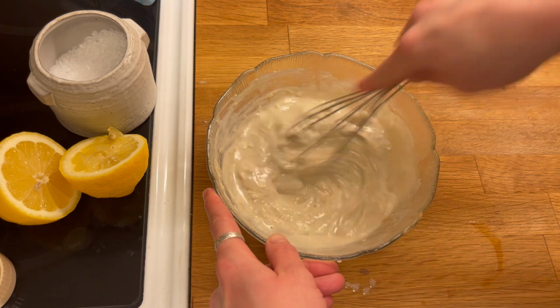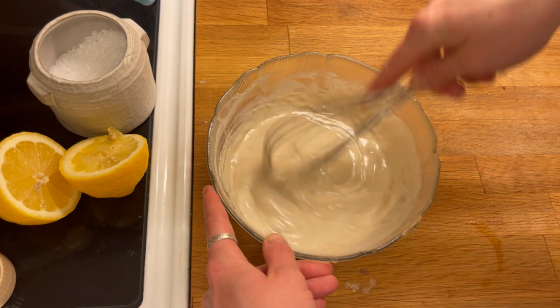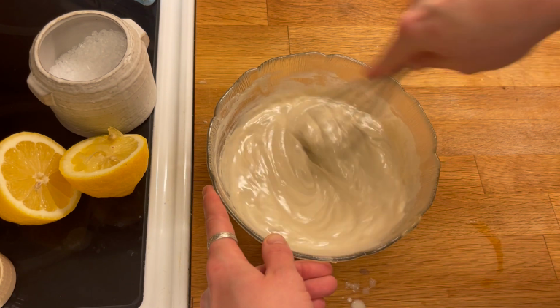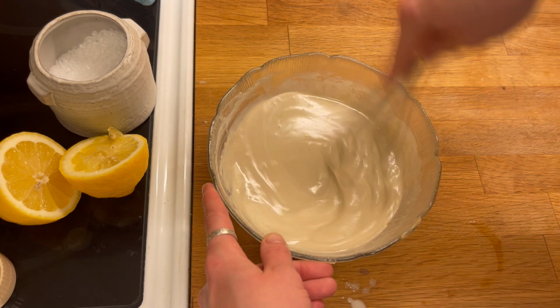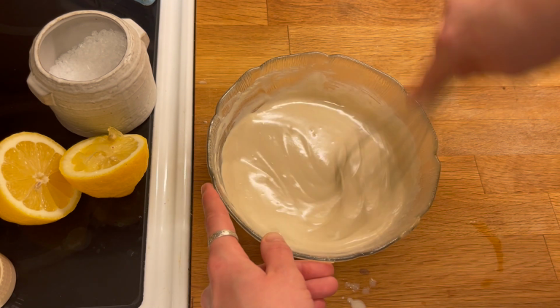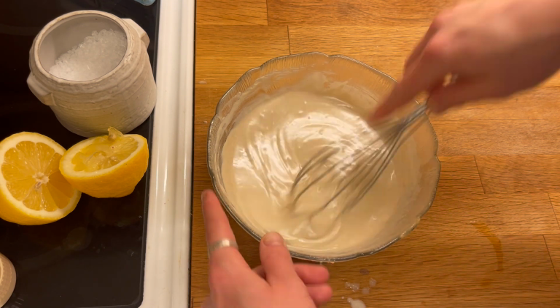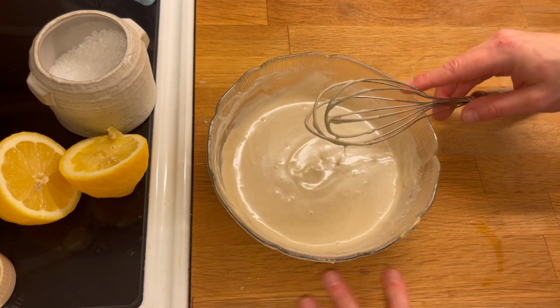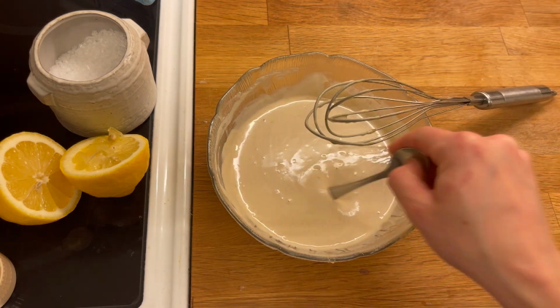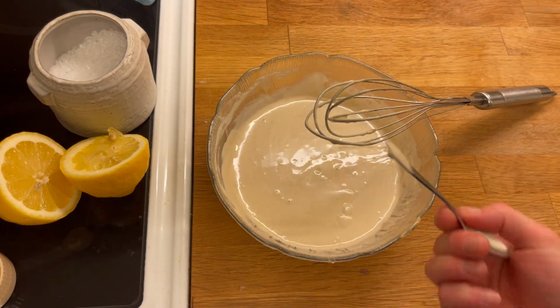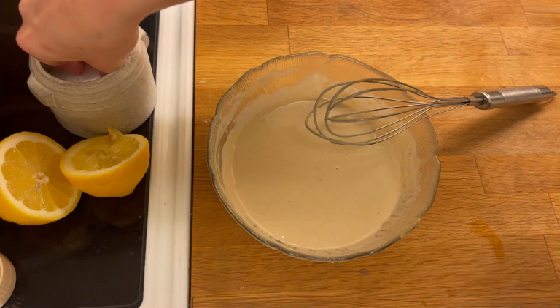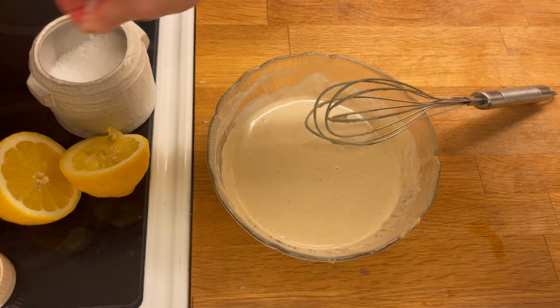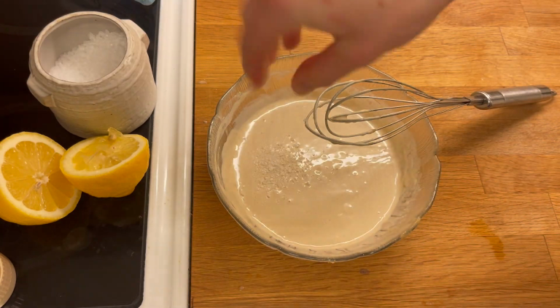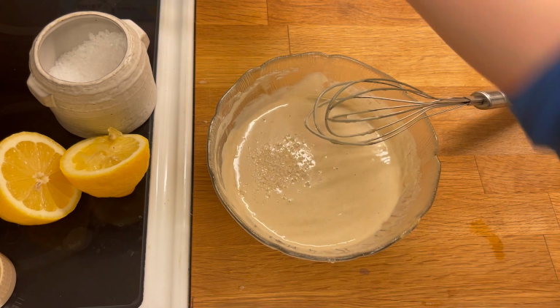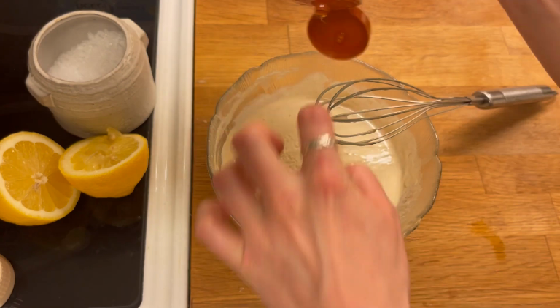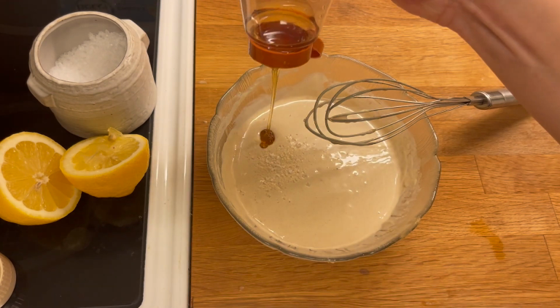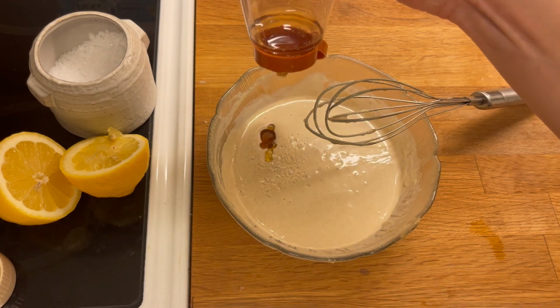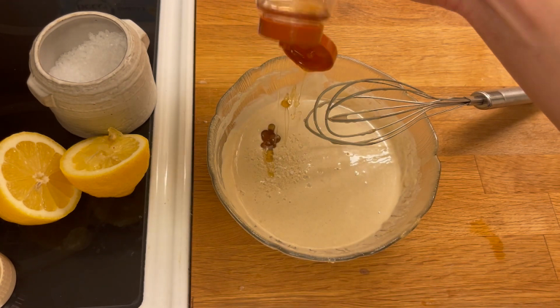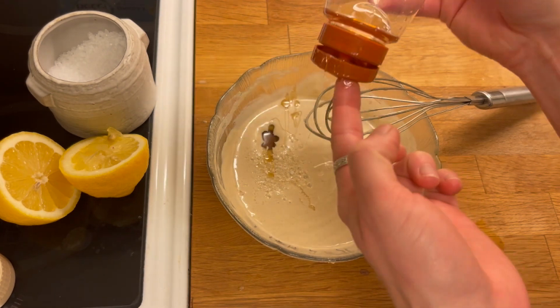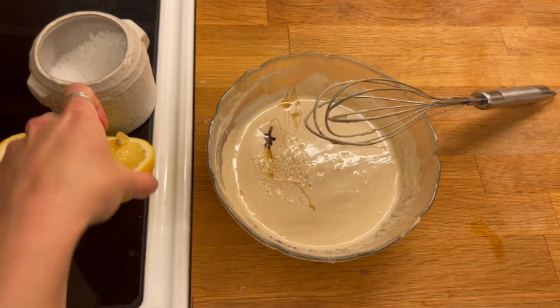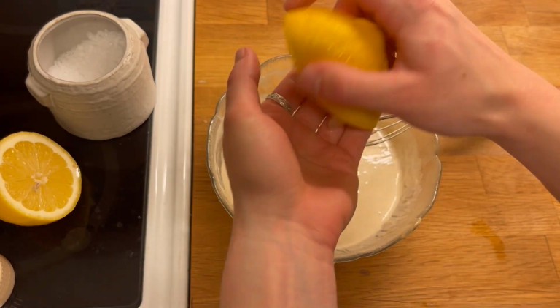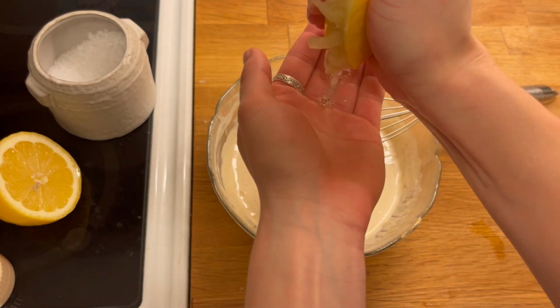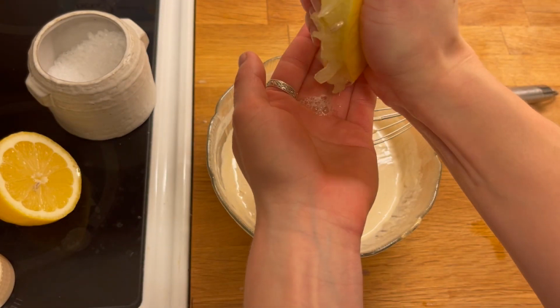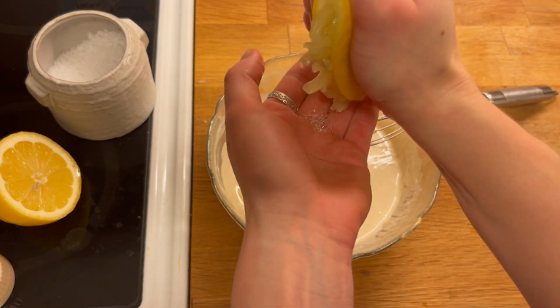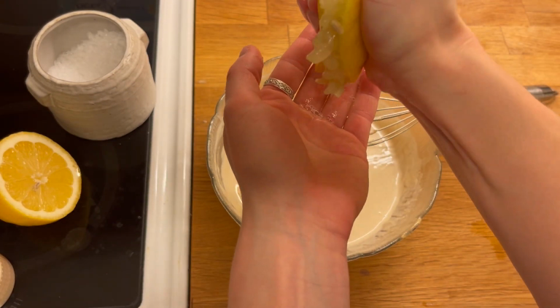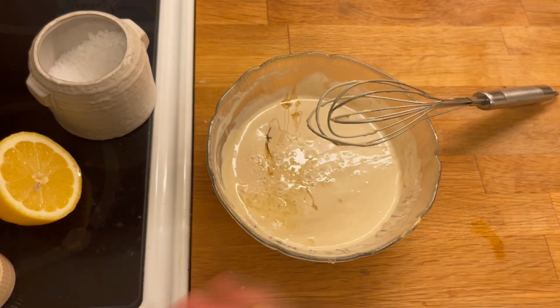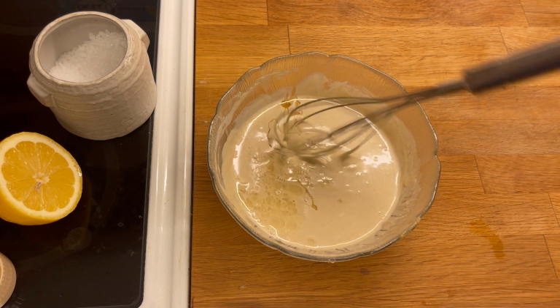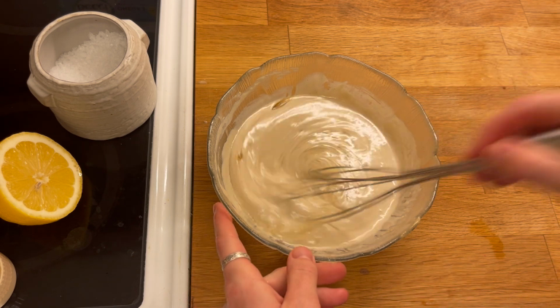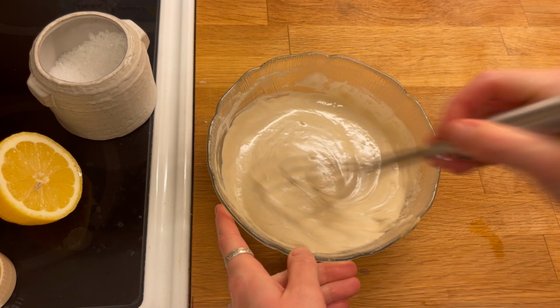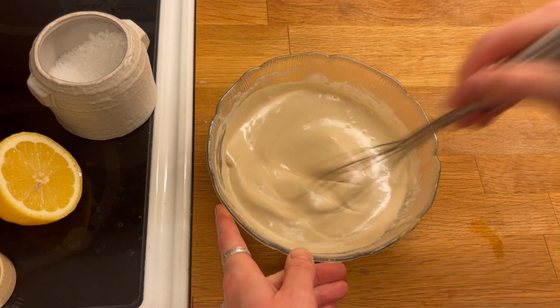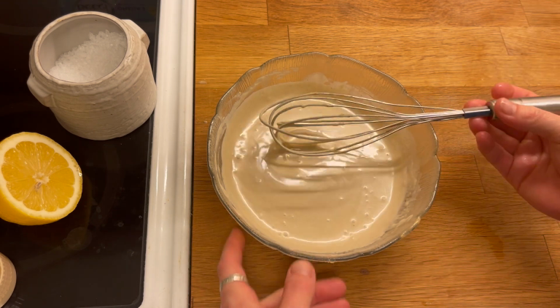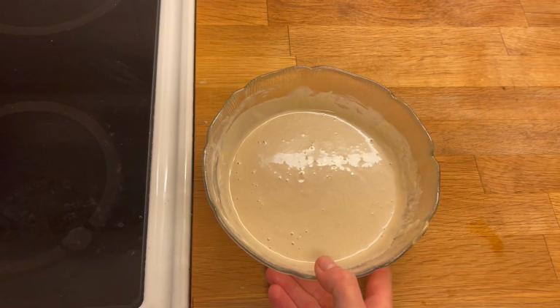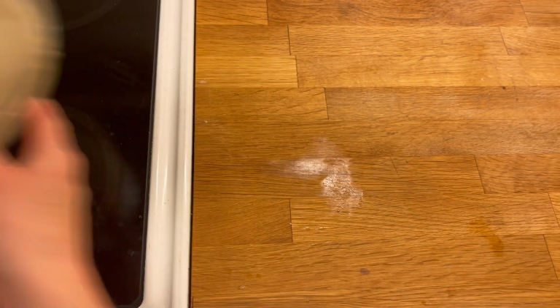I checked the taste to see if it needed any more flavour and this definitely did — it needed a little bit of everything actually. The tahini flavour was quite strong and I wanted to be able to taste the acidity of the lemon and have the syrup give it a soft sweetness so it's not too bitter. After another taste it was perfect.